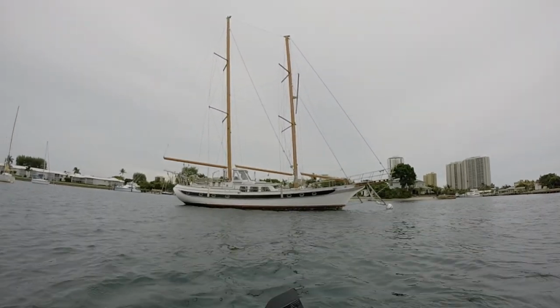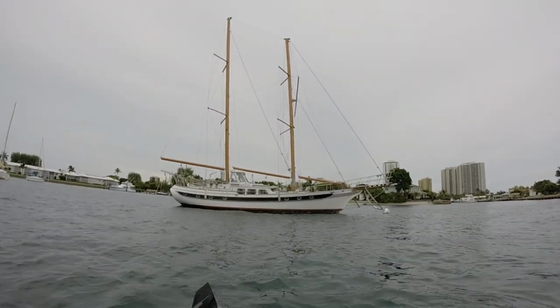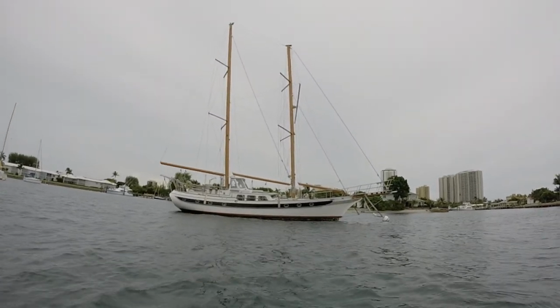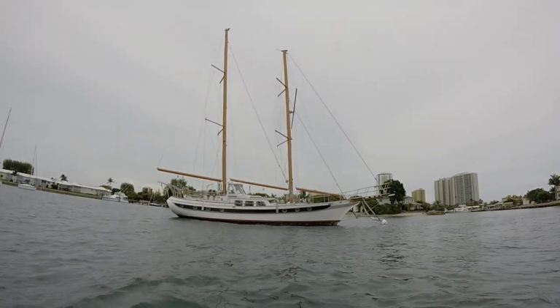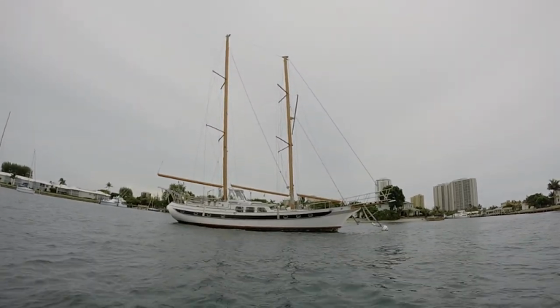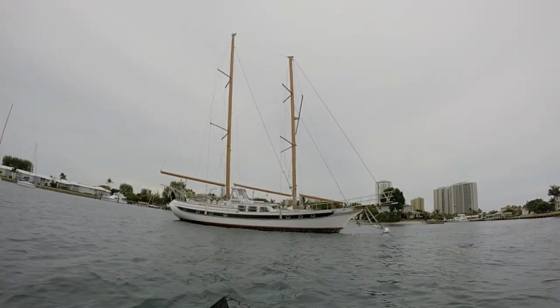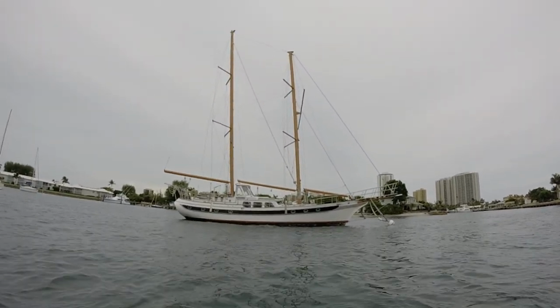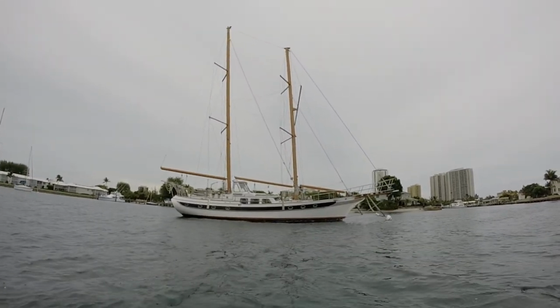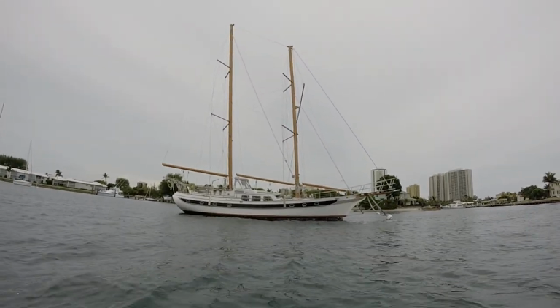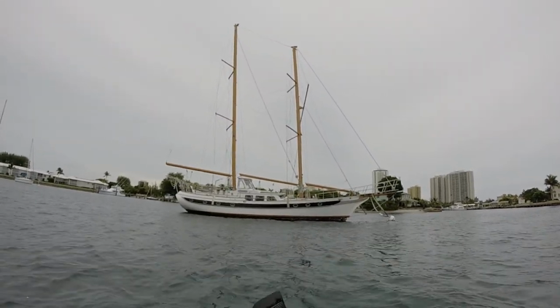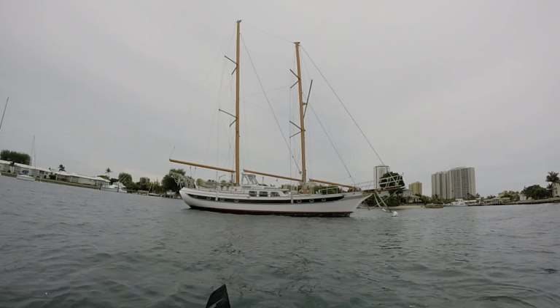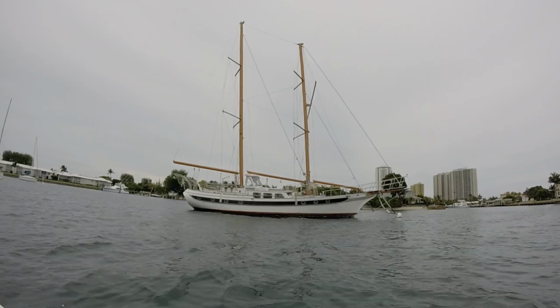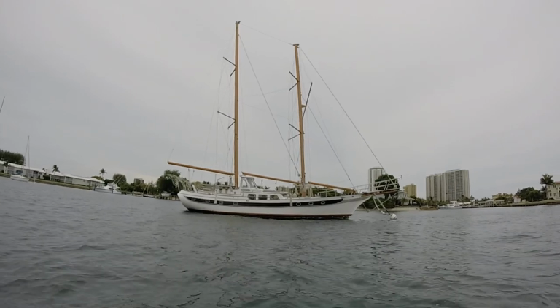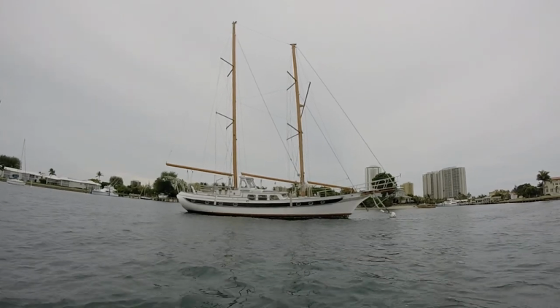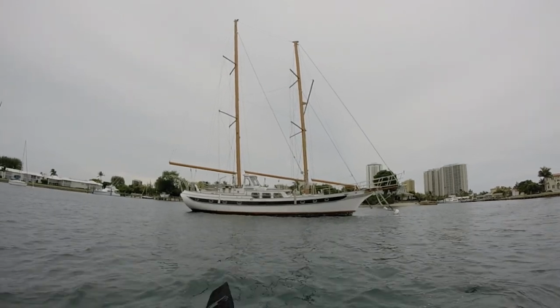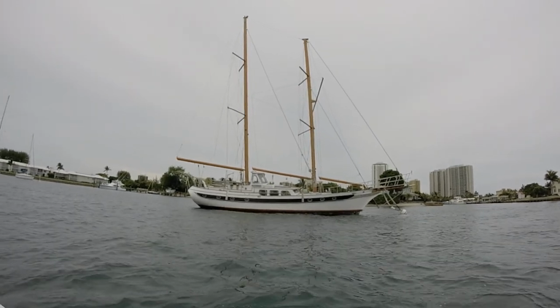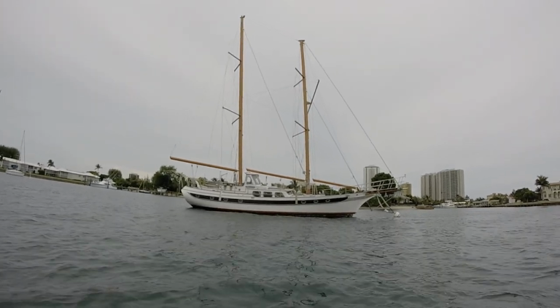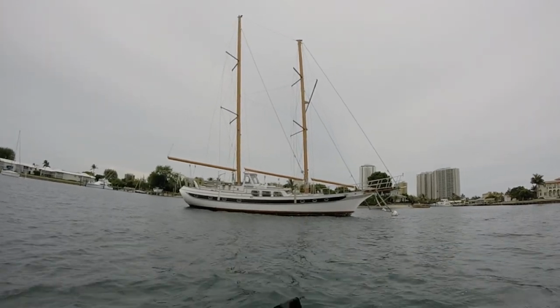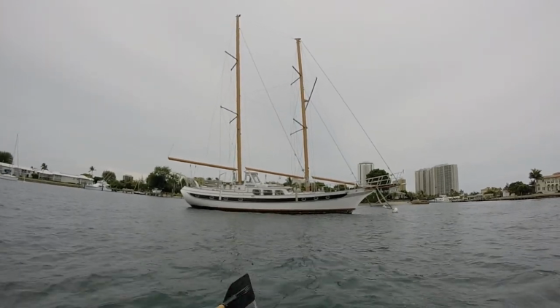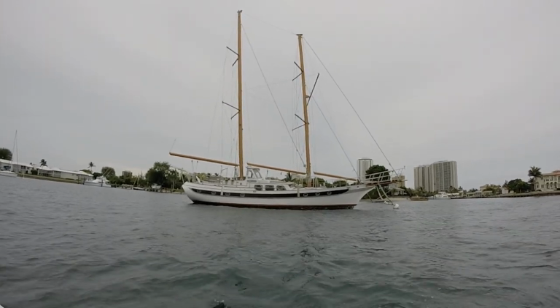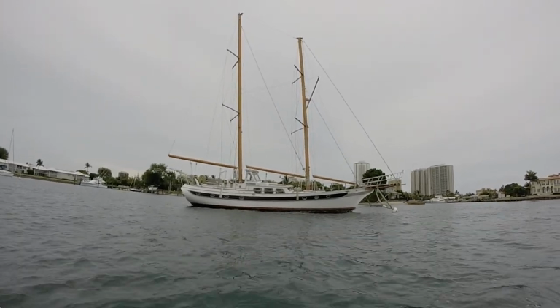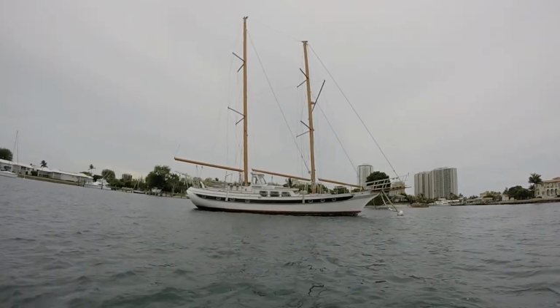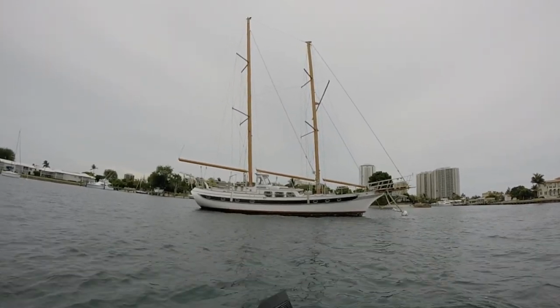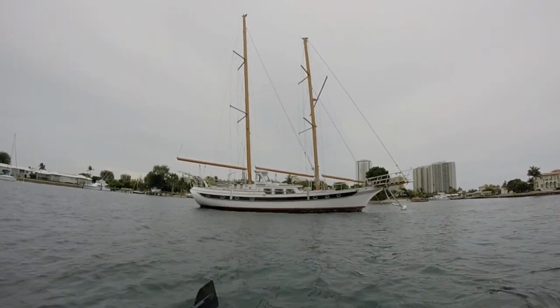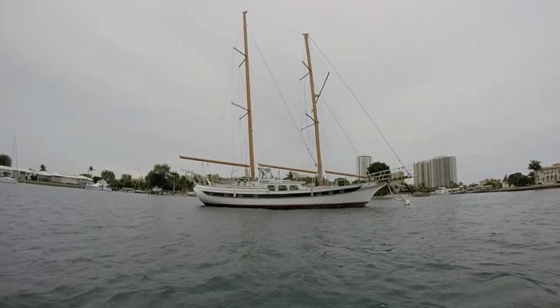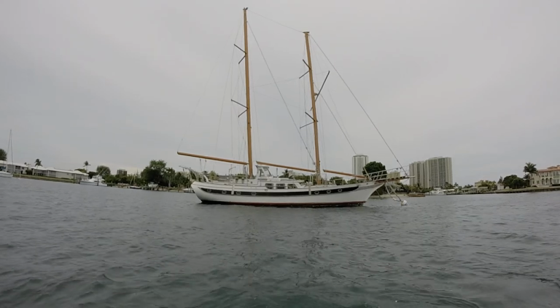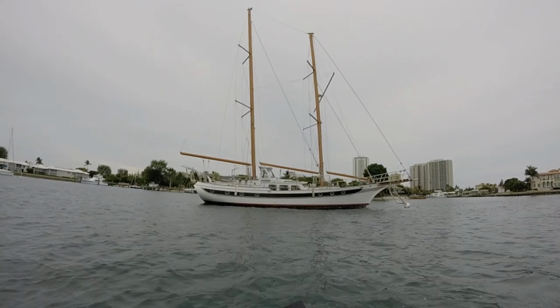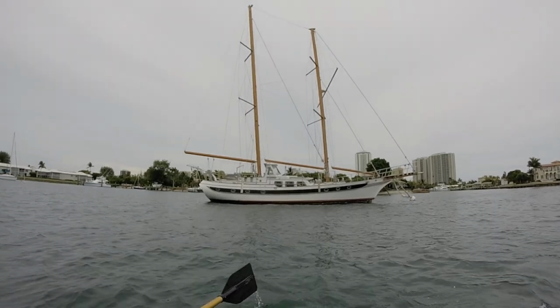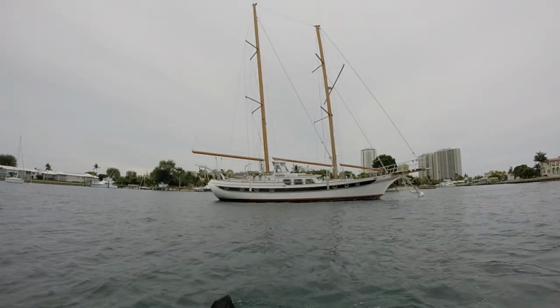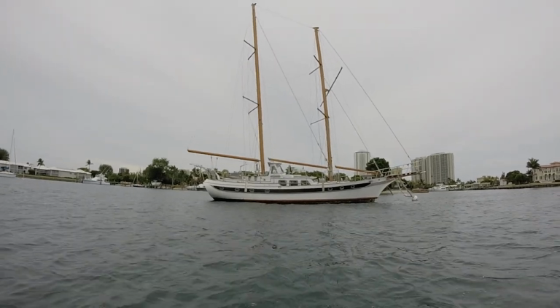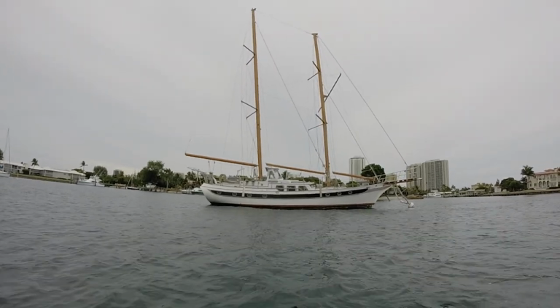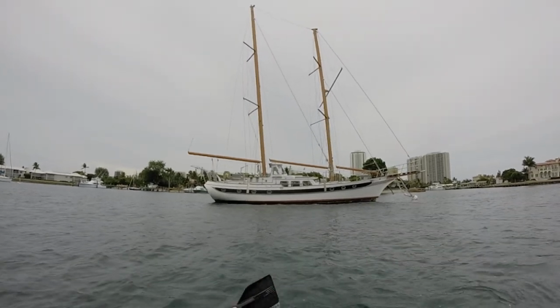62-foot mast on her. The sails are at the shop, ready and available. Three bedroom, two bath, cruise quarters. We're looking at the helm.